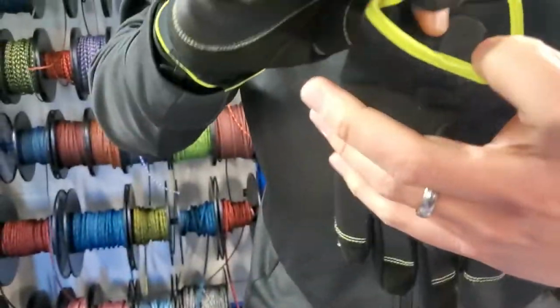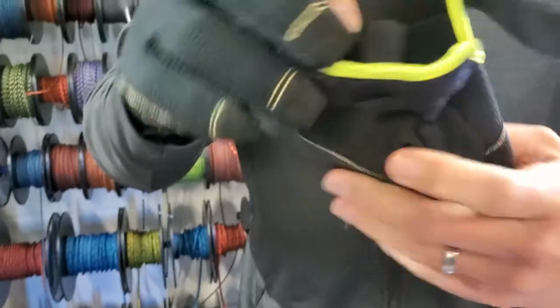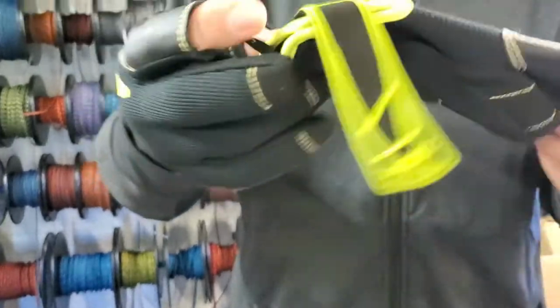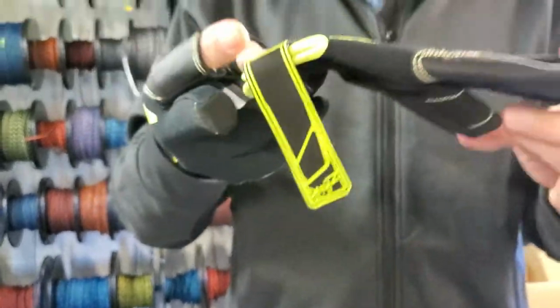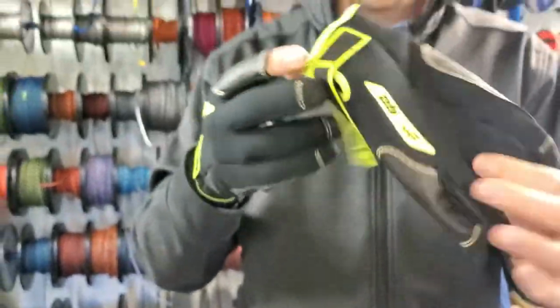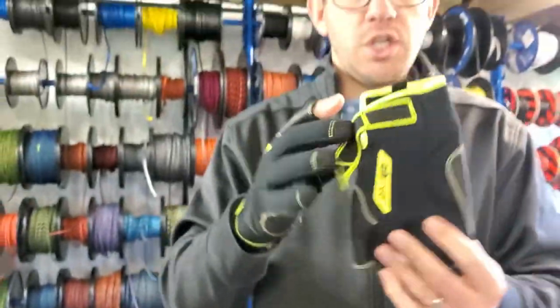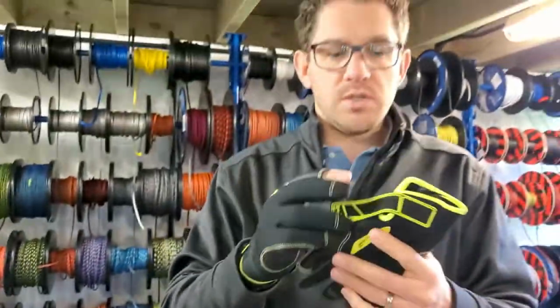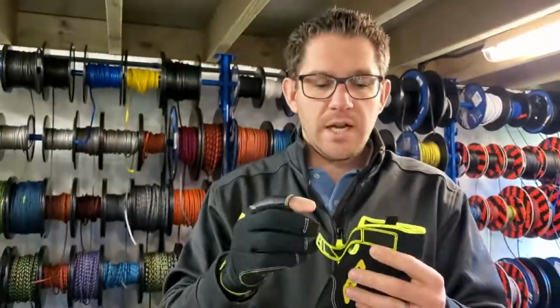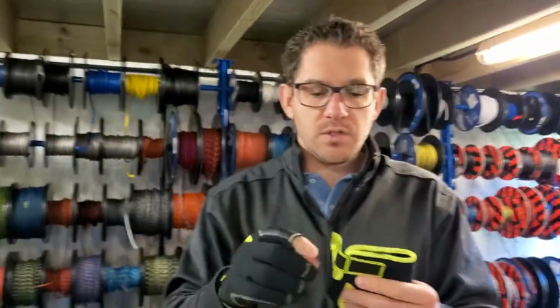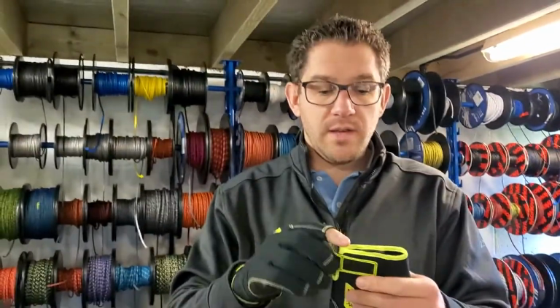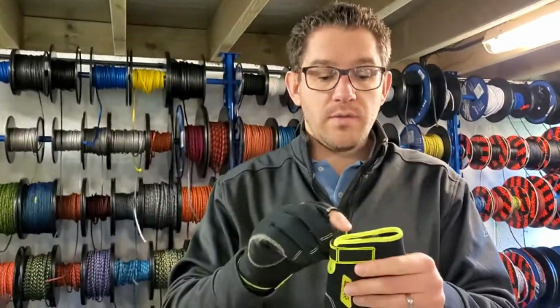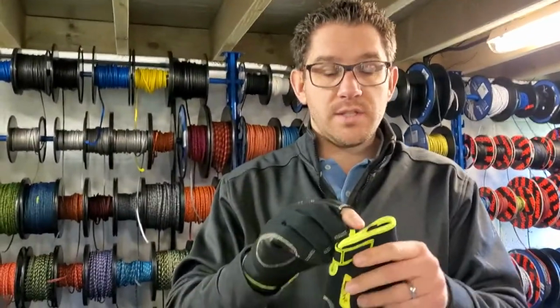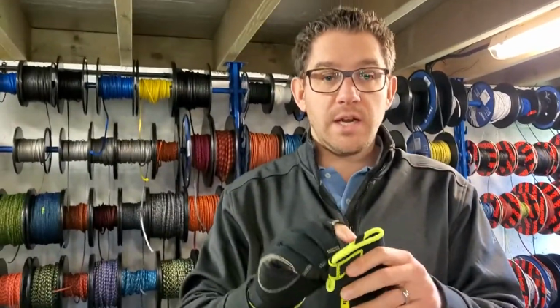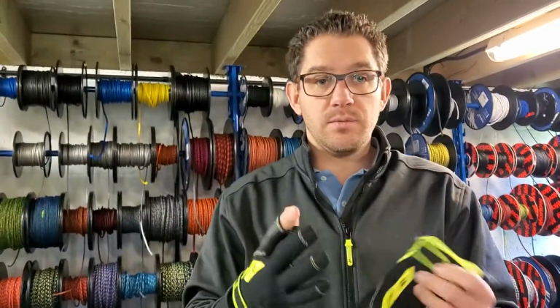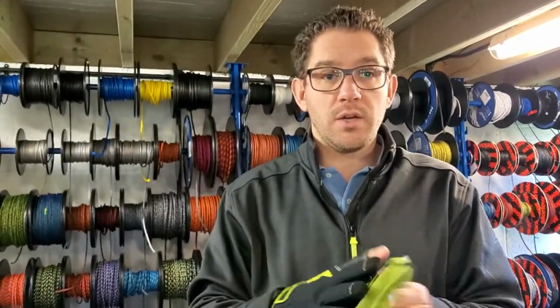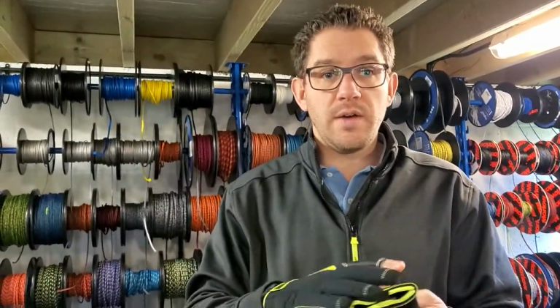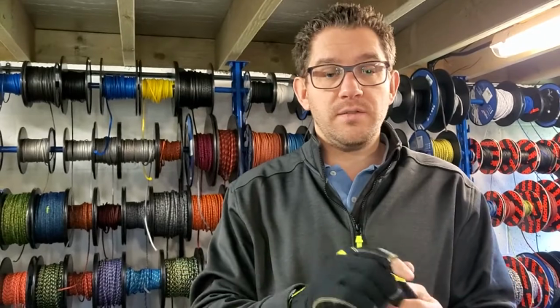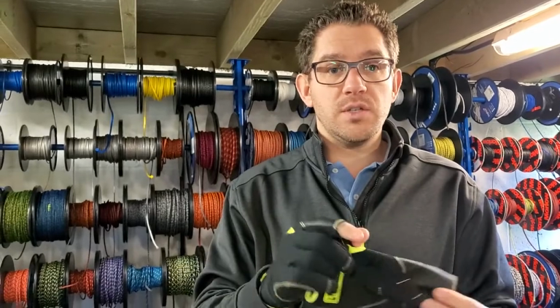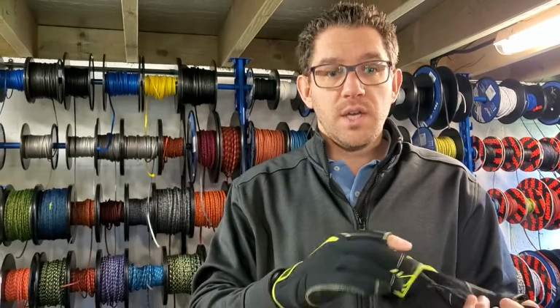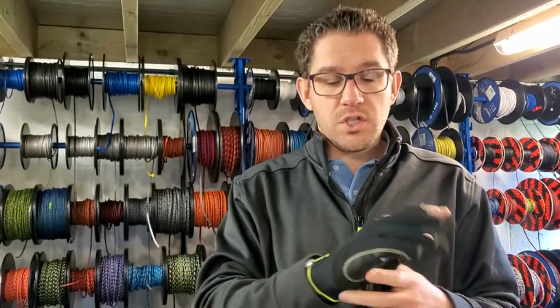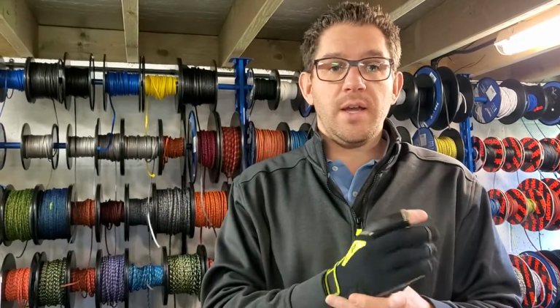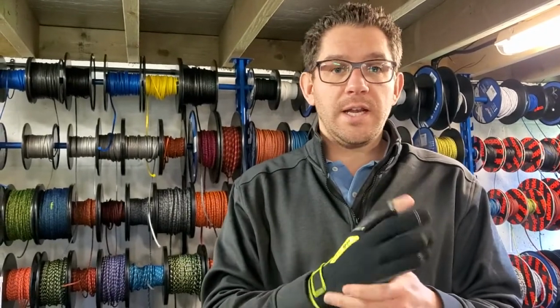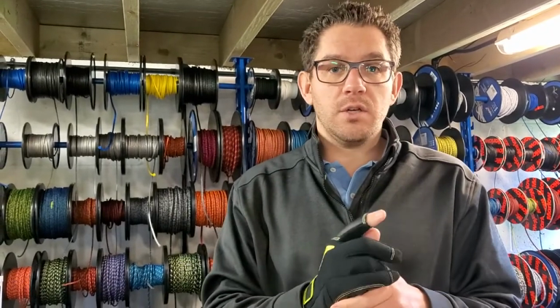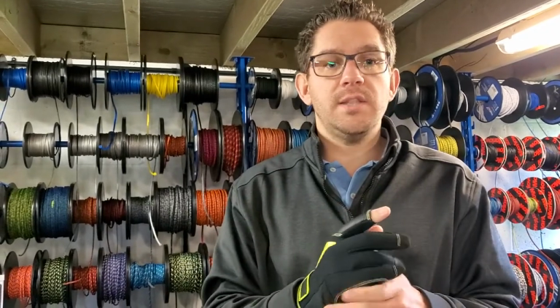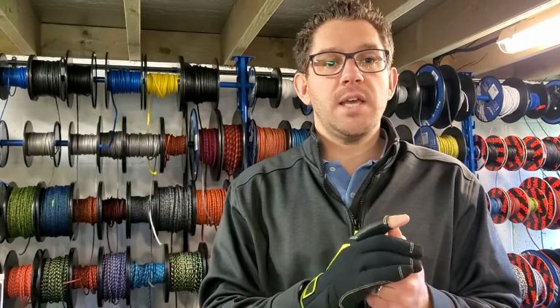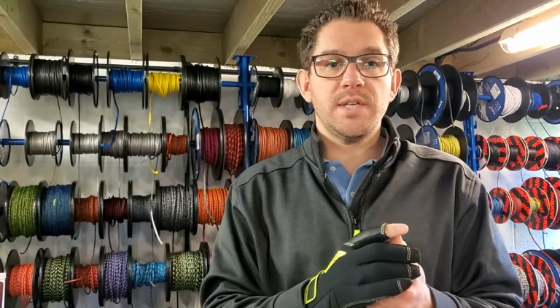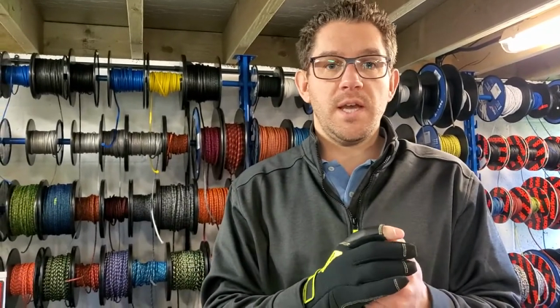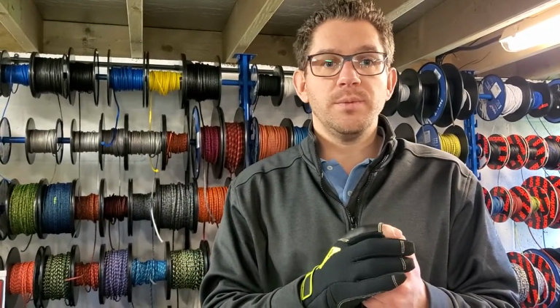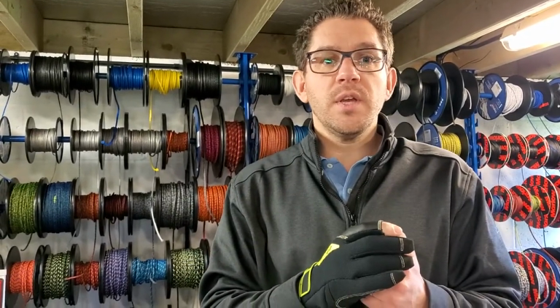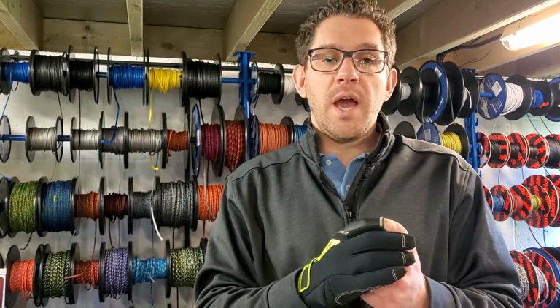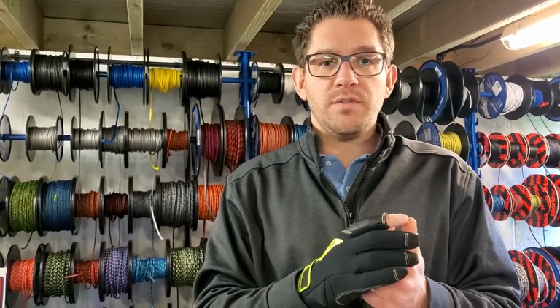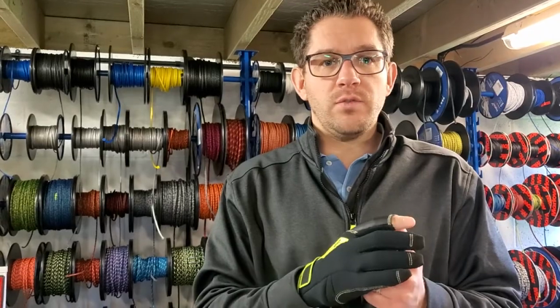So if you've got any questions about the Zyke G2 sailing gloves or any of our other sailing gloves from Zyke or other manufacturers, give us a shout here at Sailing Chandlery. The team are always happy to help. Have a good Friday everyone.